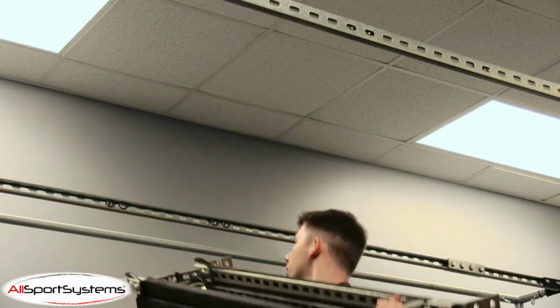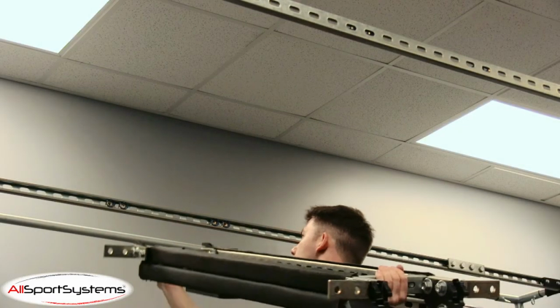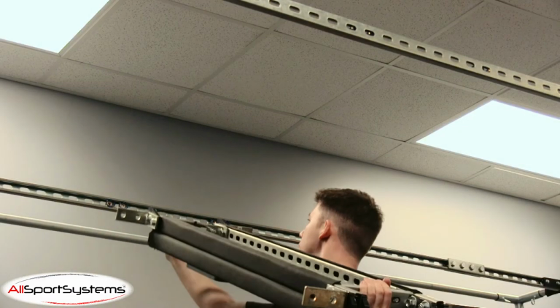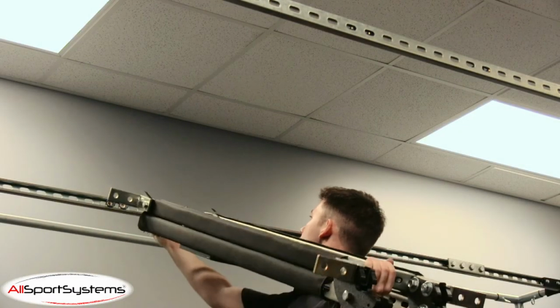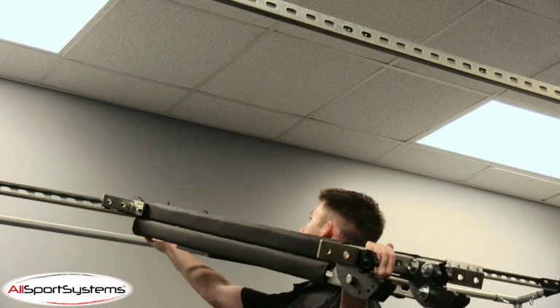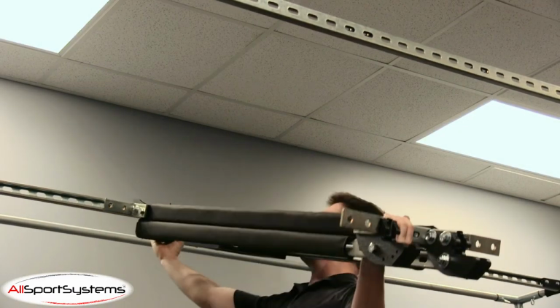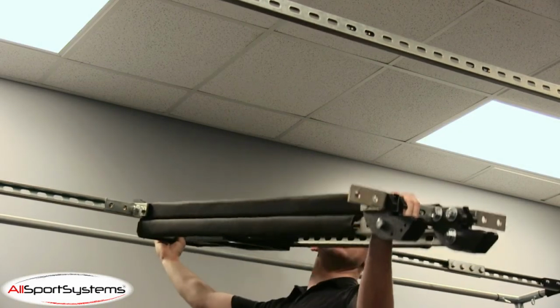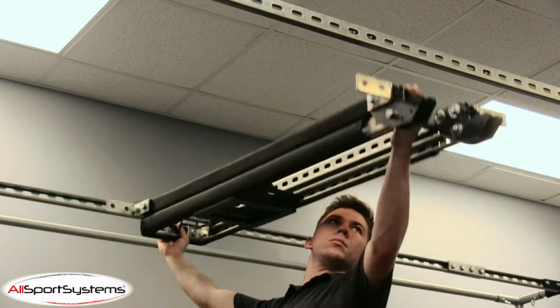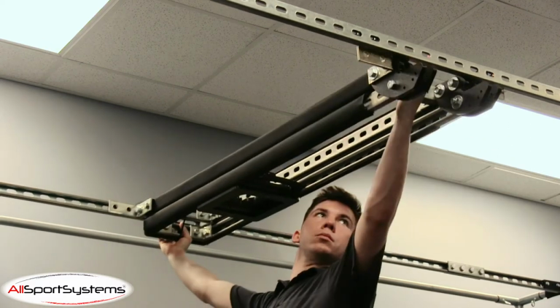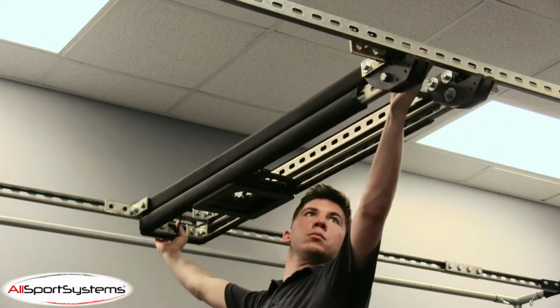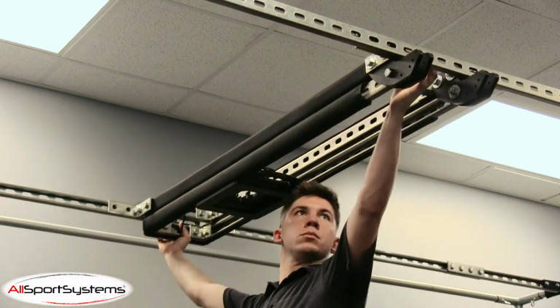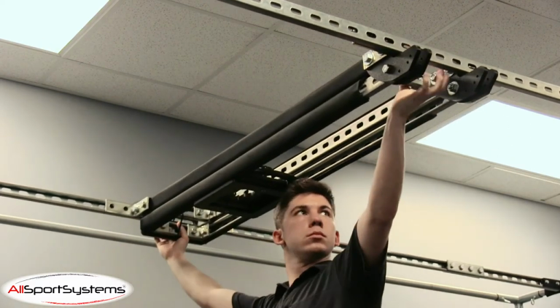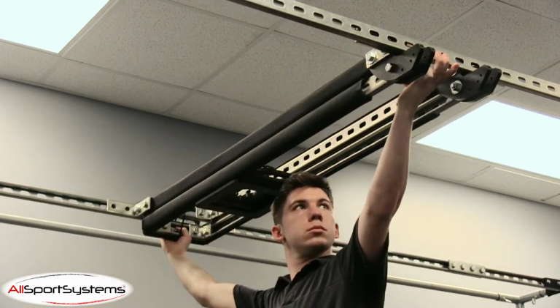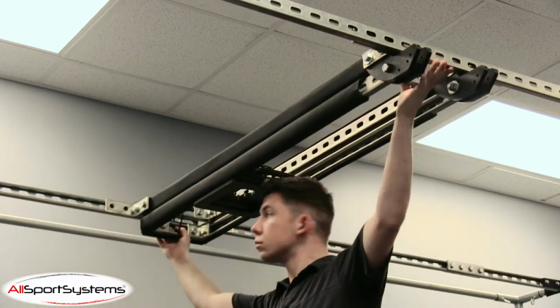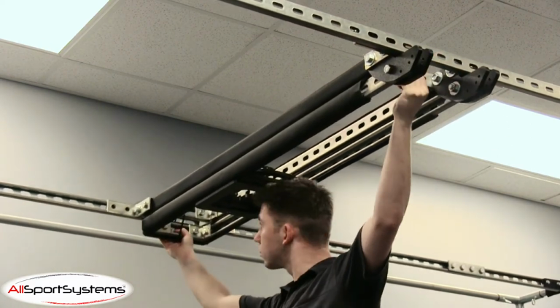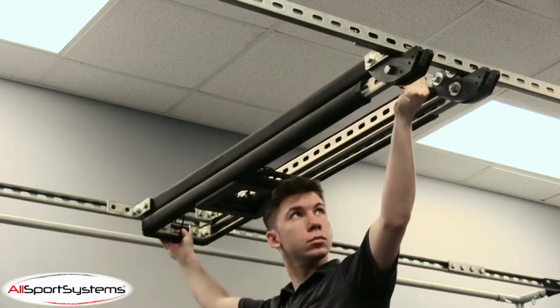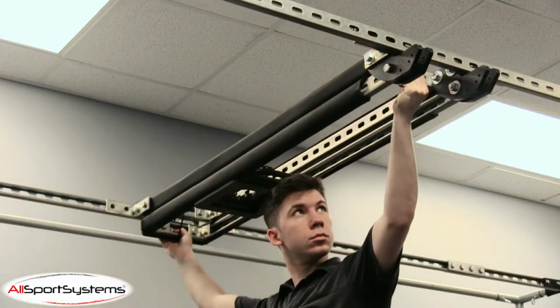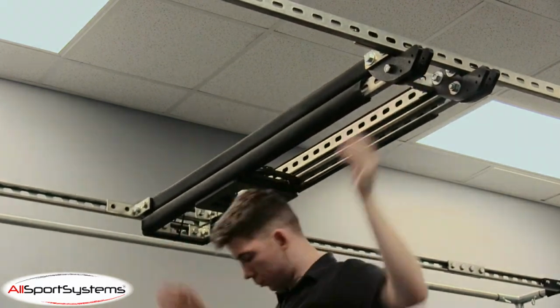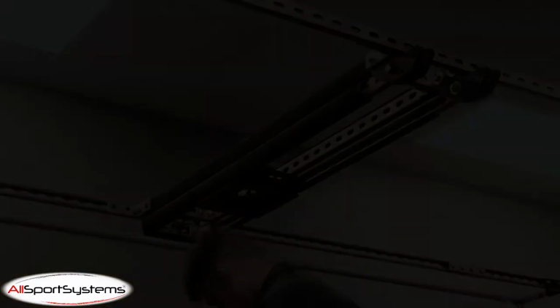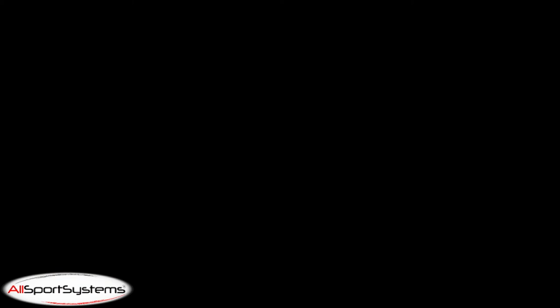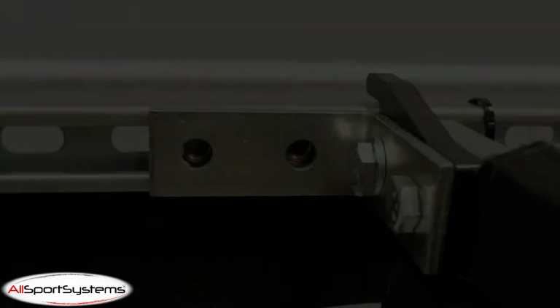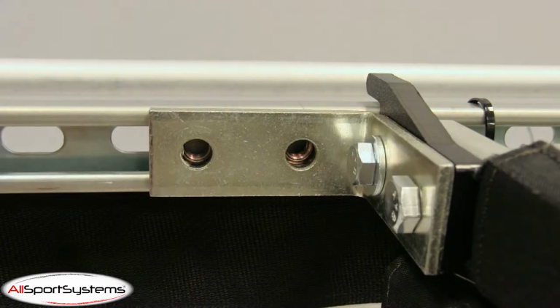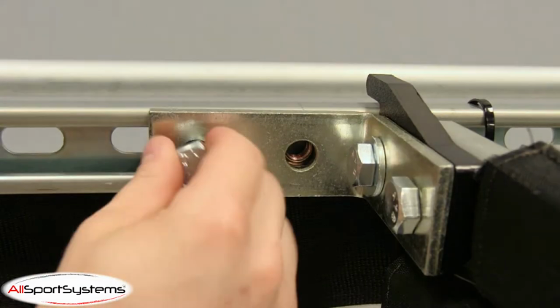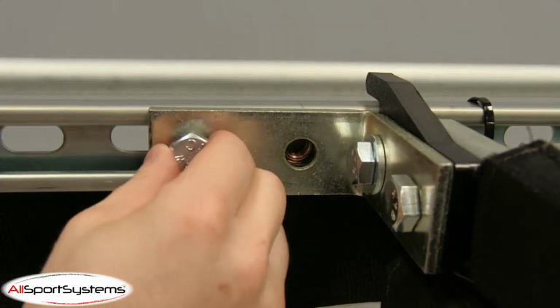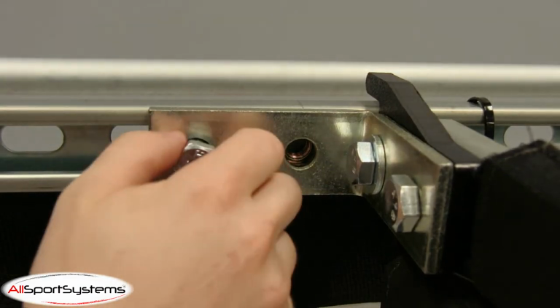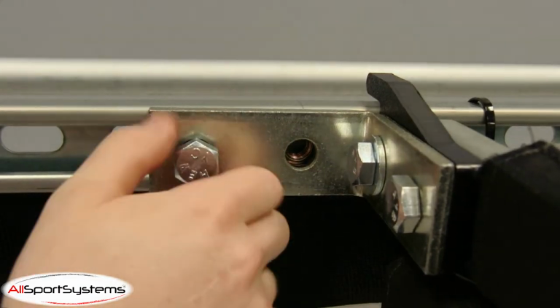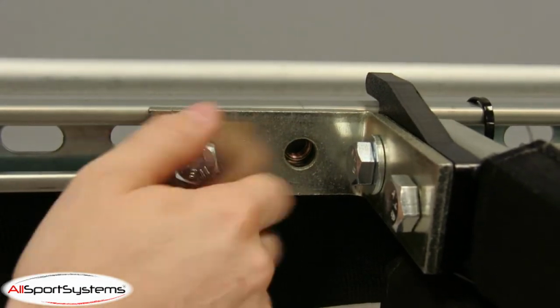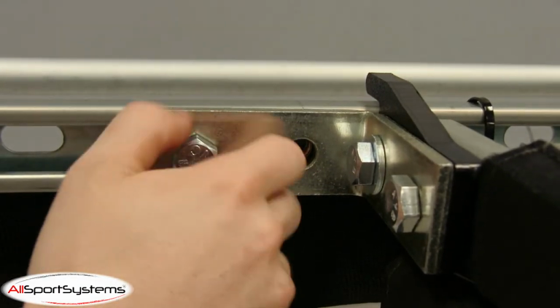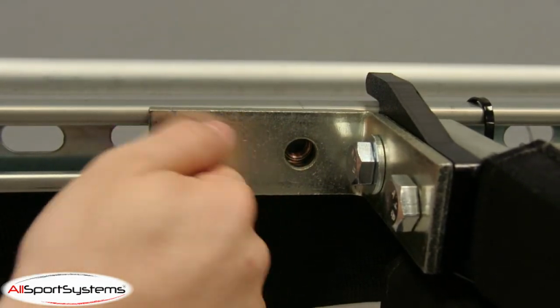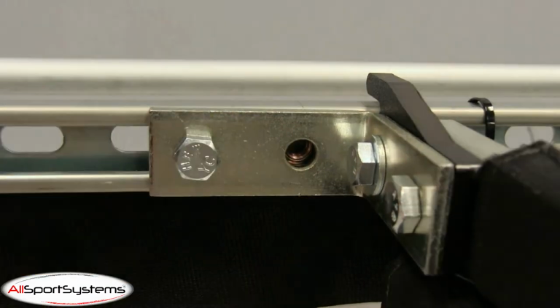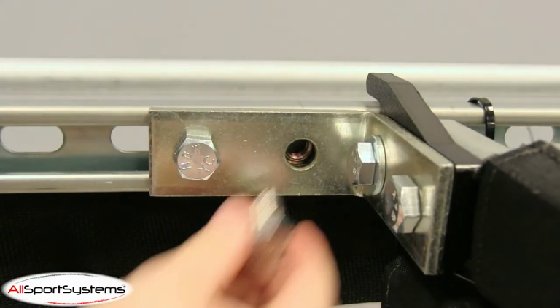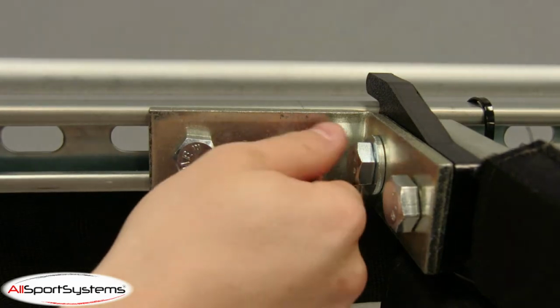Here's what the installation looks like from beneath the enclosure. After you've hooked your Skyrail Plus into the unistrut and double-checked that it is centered in your cage,